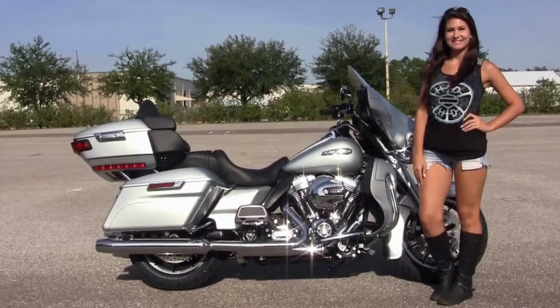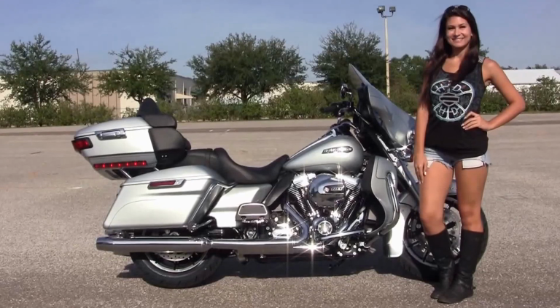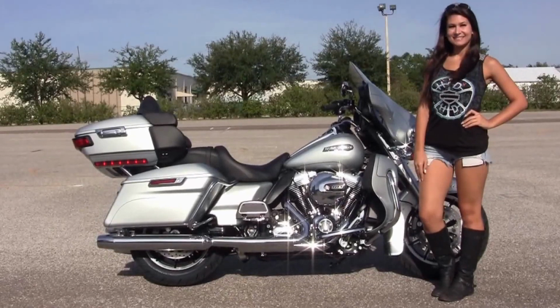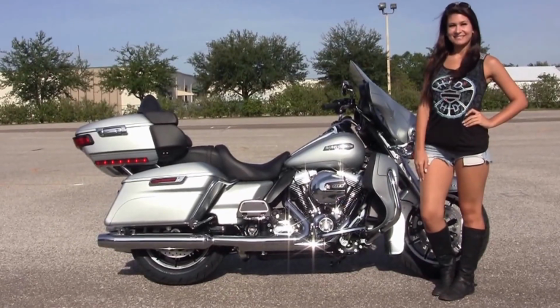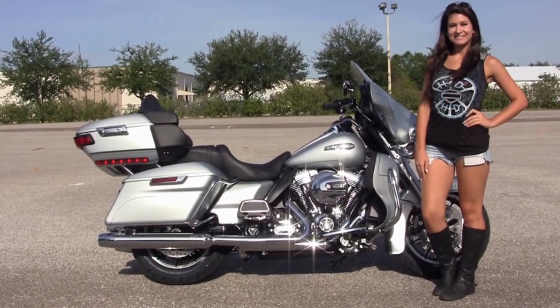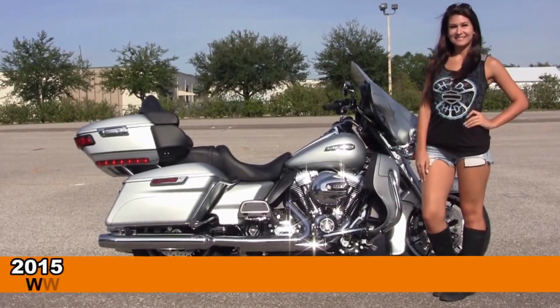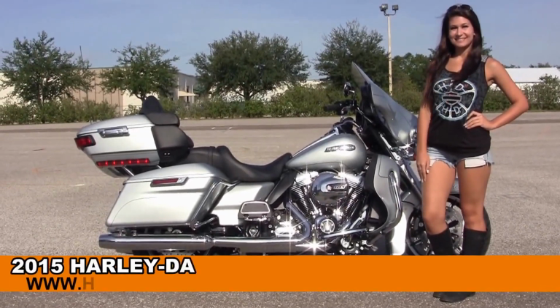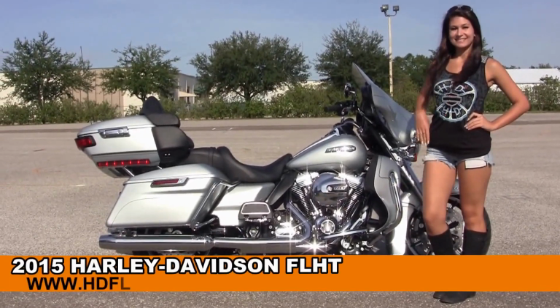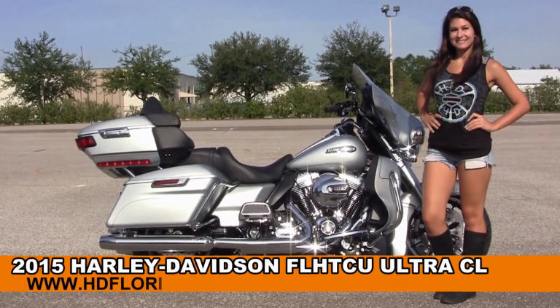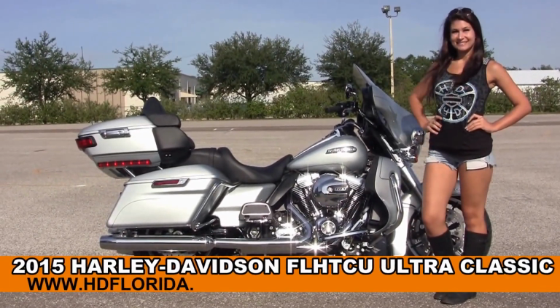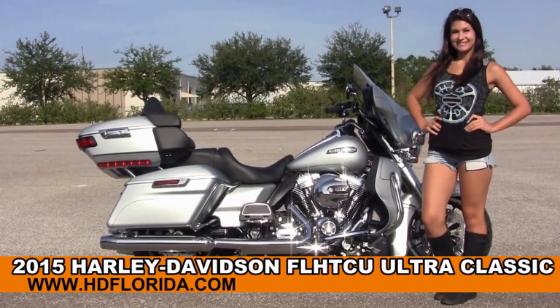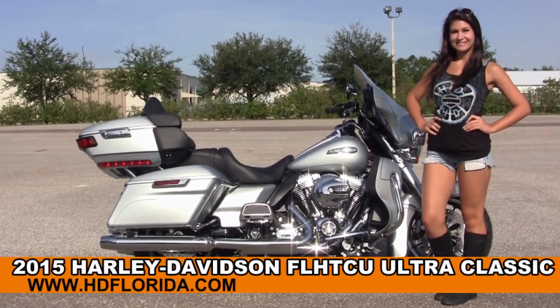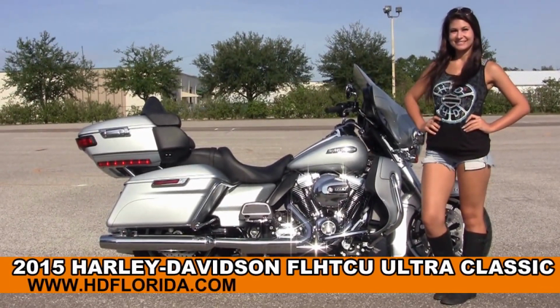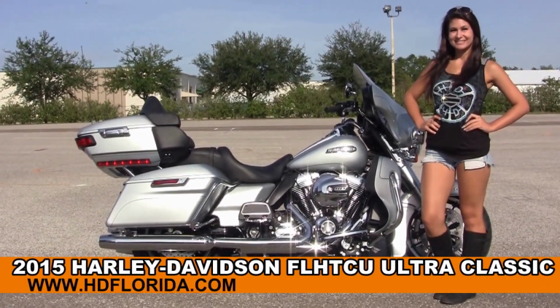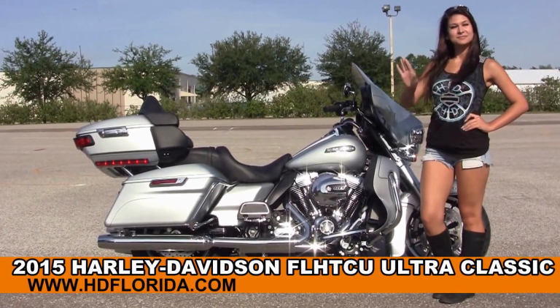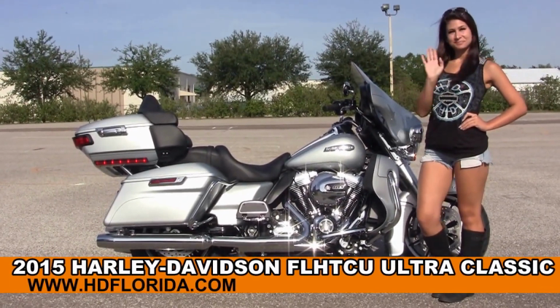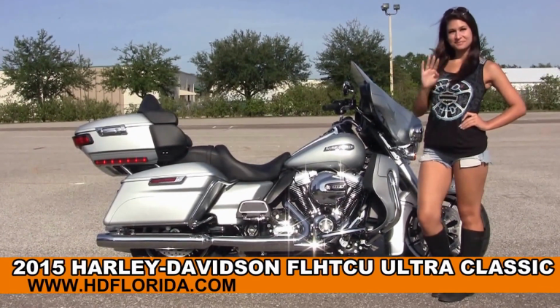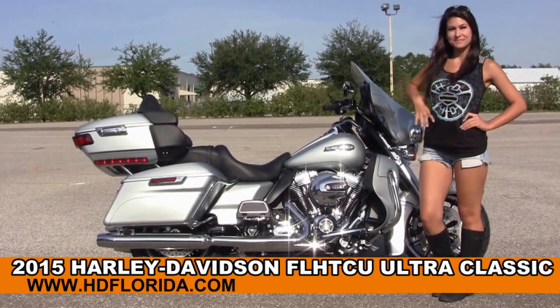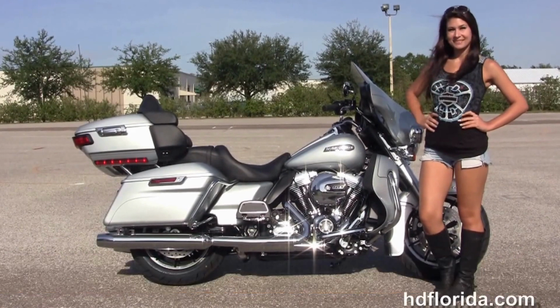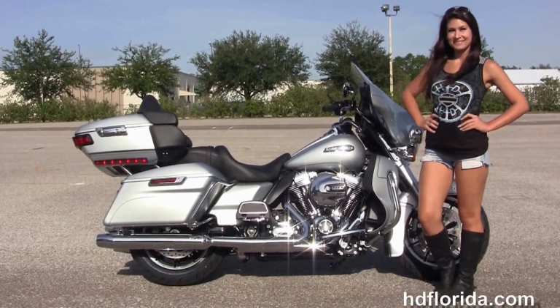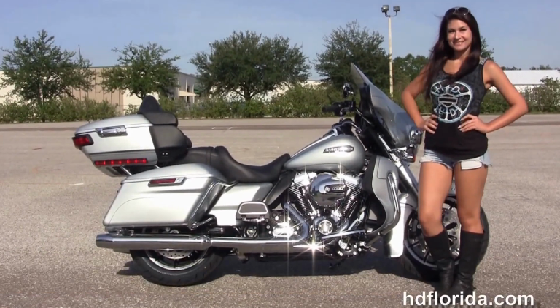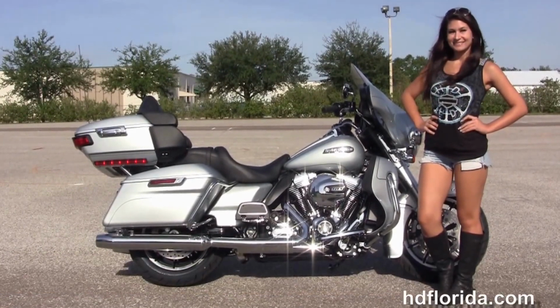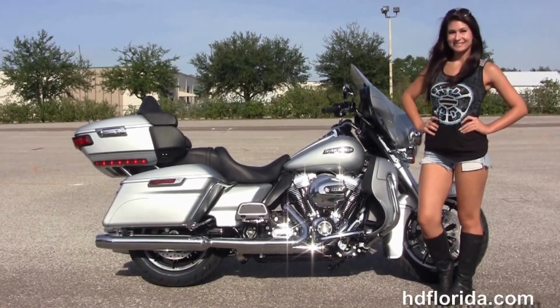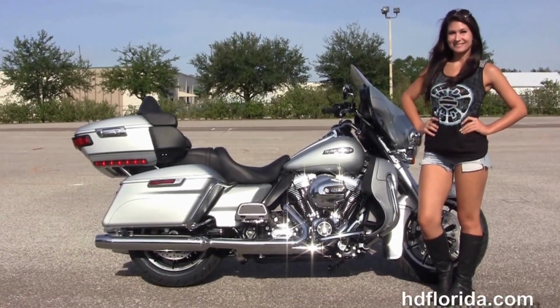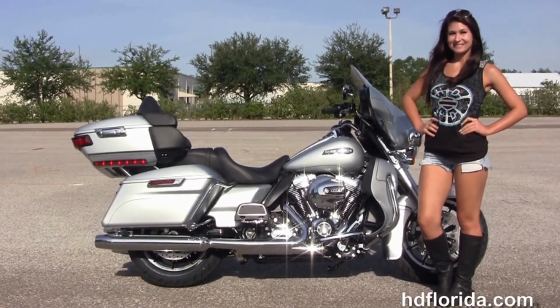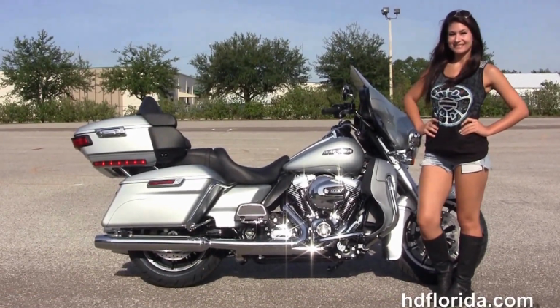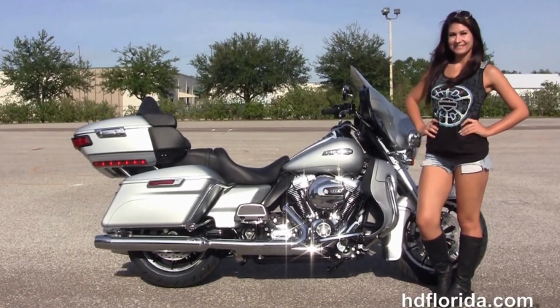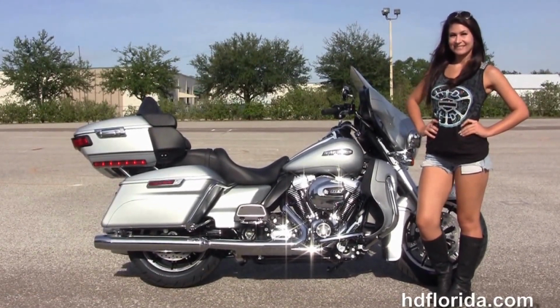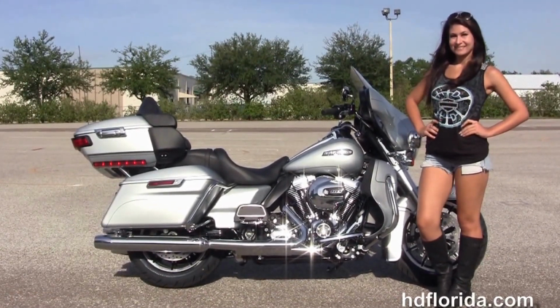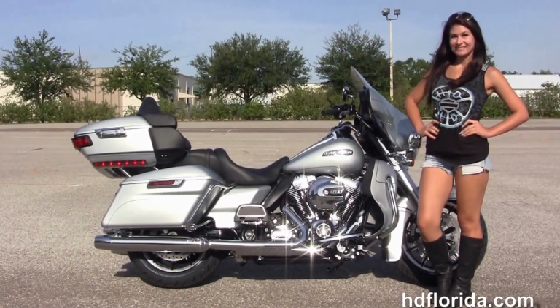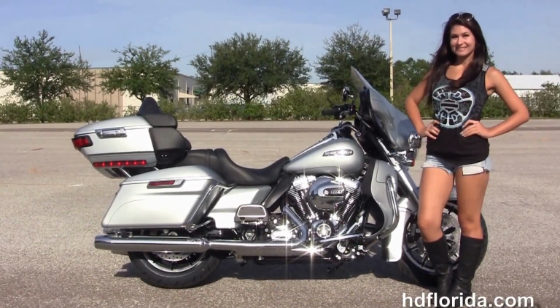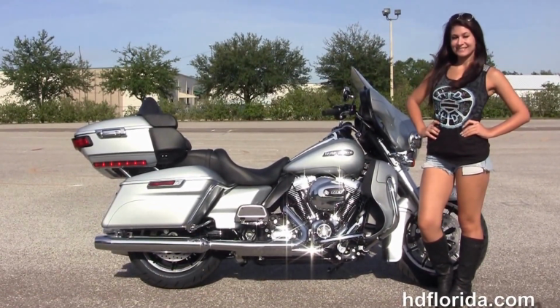Welcome everyone to the world famous Harley-Davidson of Florida. I want to show you this out of sight, brand new 2015 Ultra Classic.